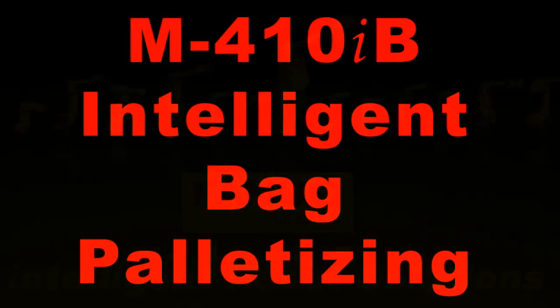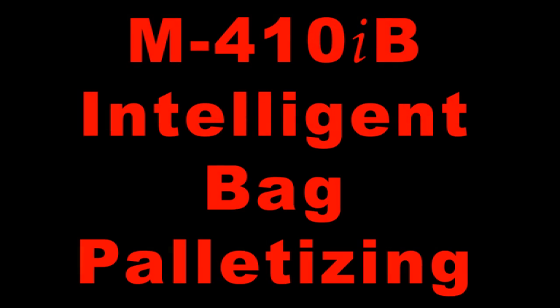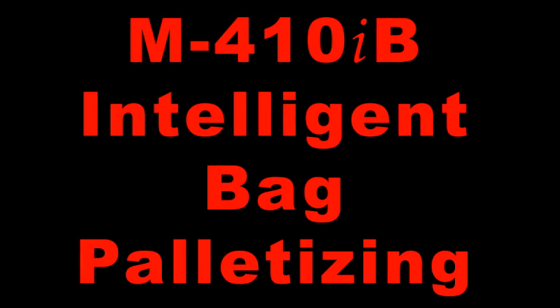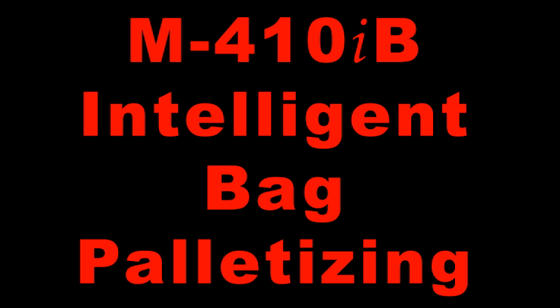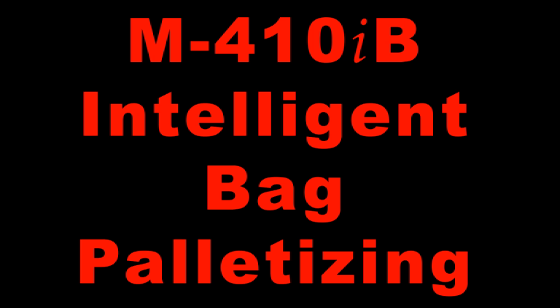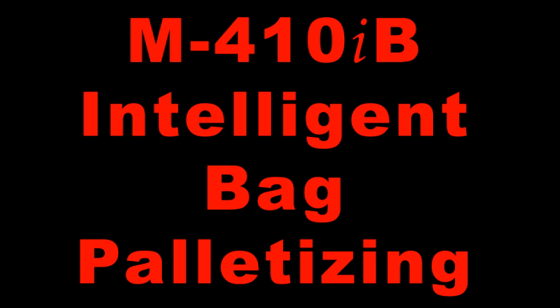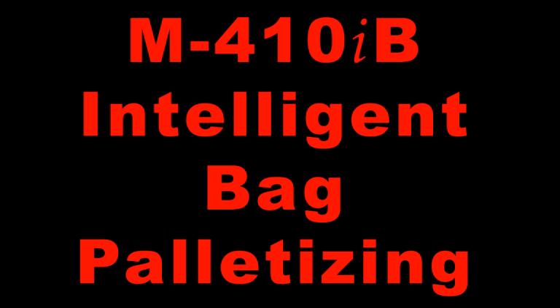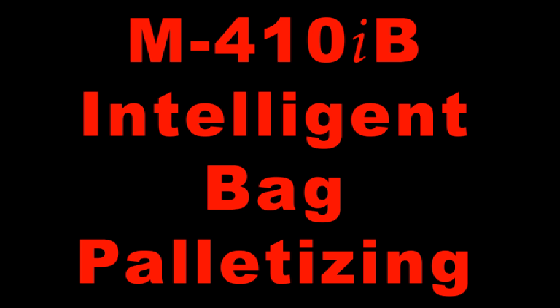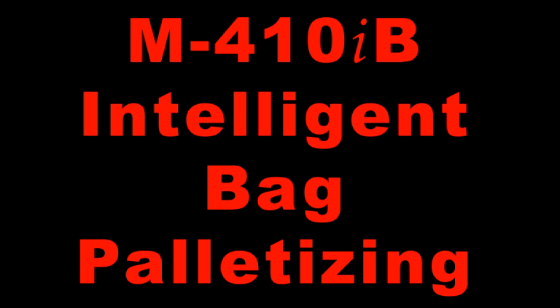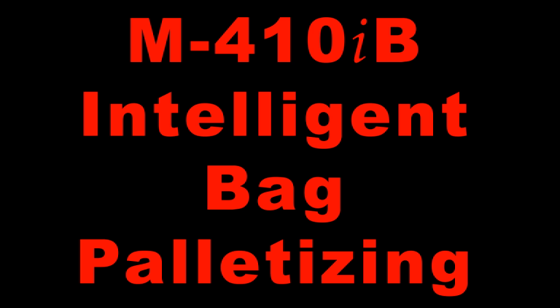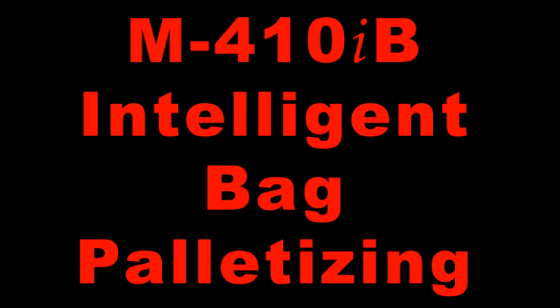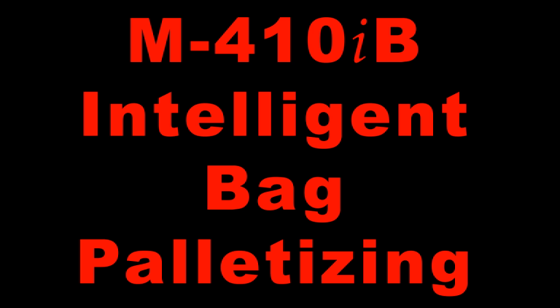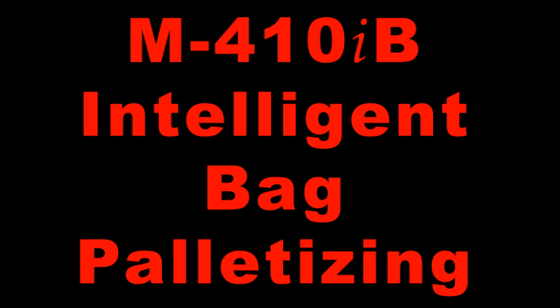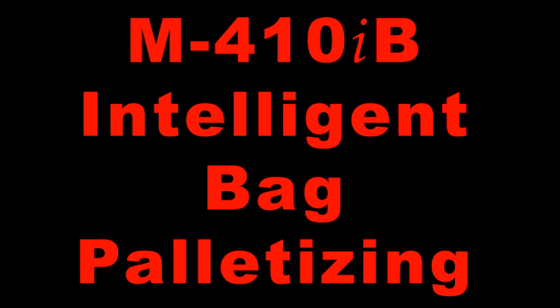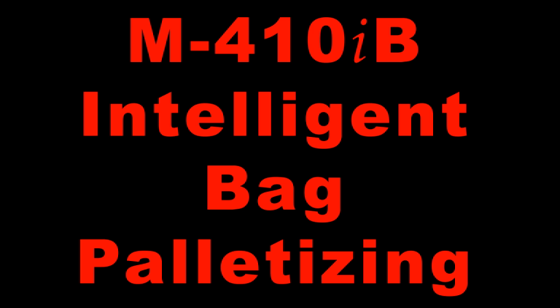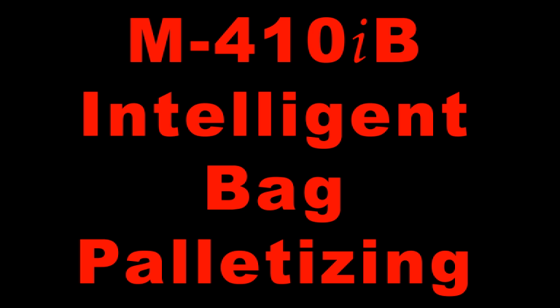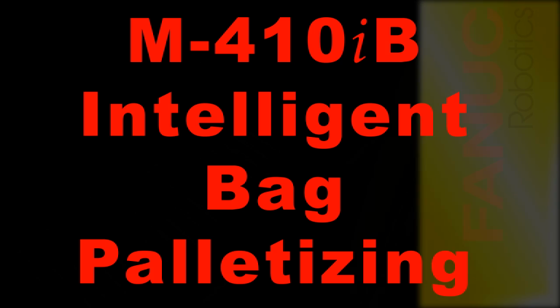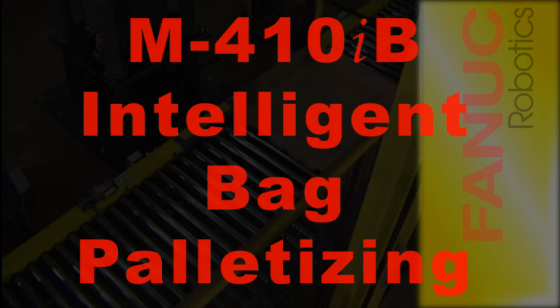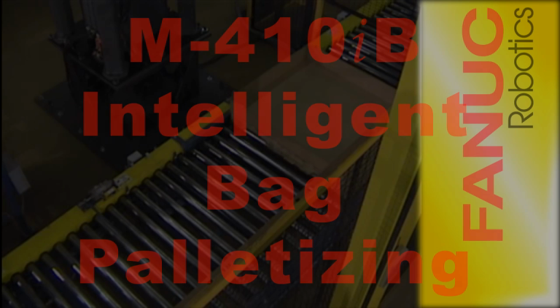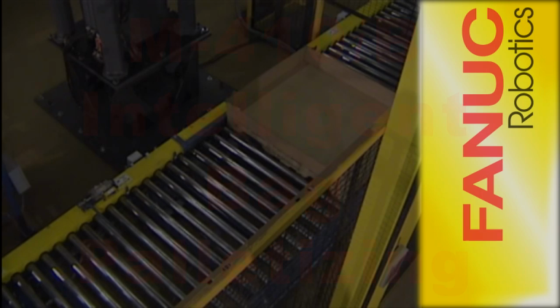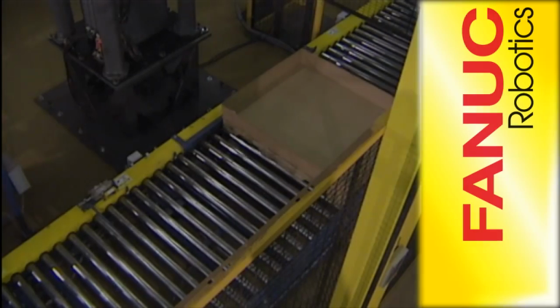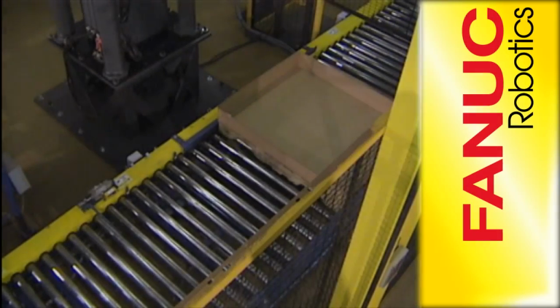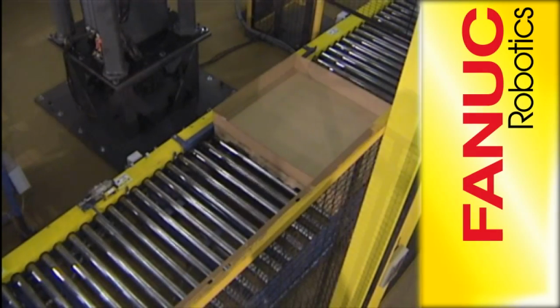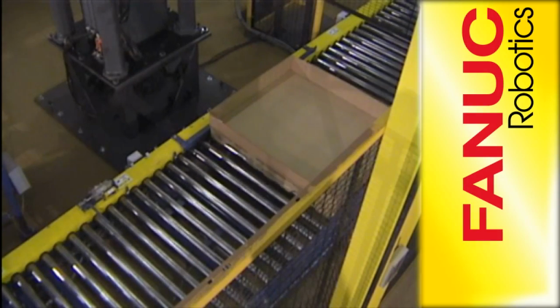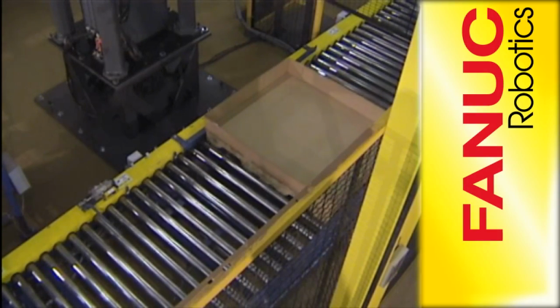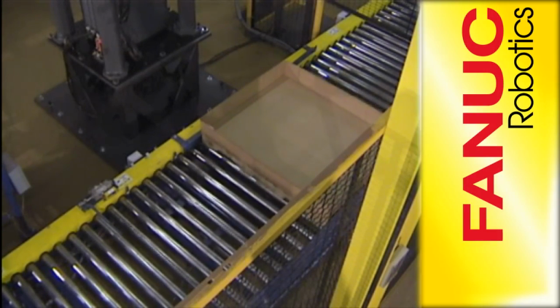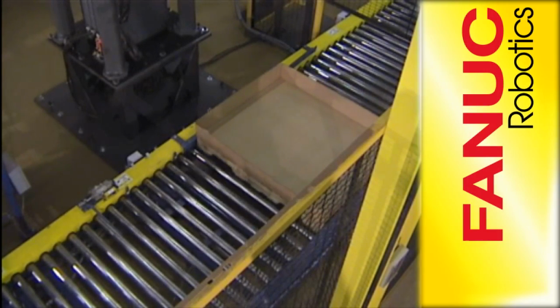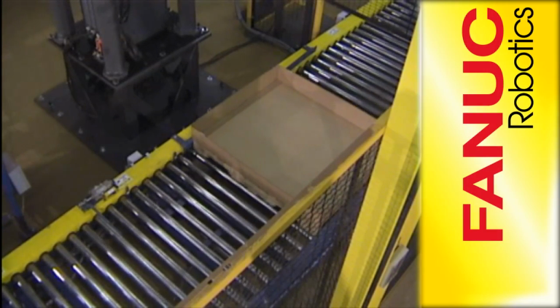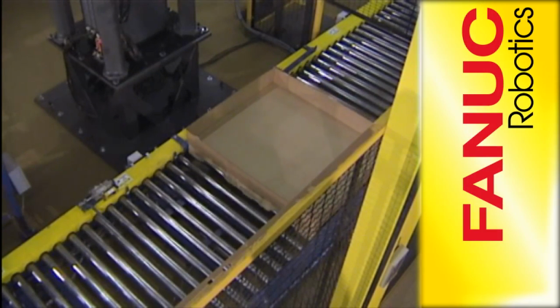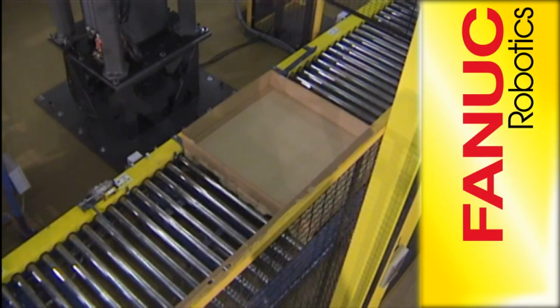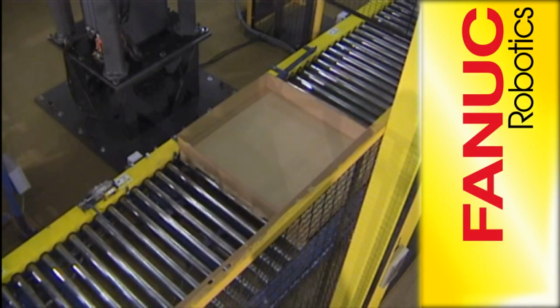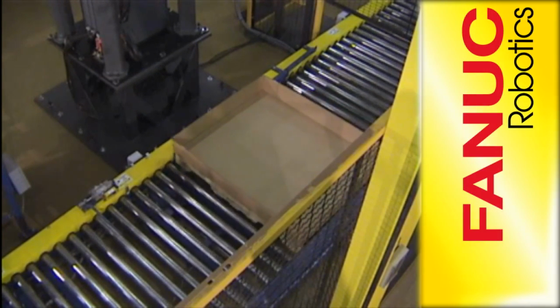This flexible palletizing system is capable of handling multiple bag sizes and styles on two different pallet sizes with different load heights while maintaining a small cell size.